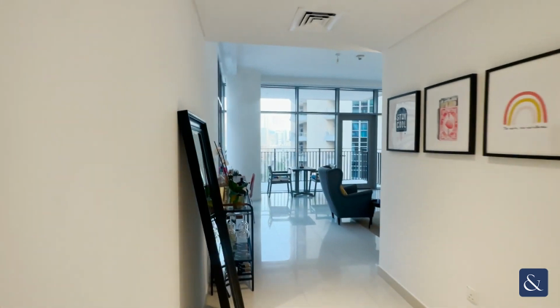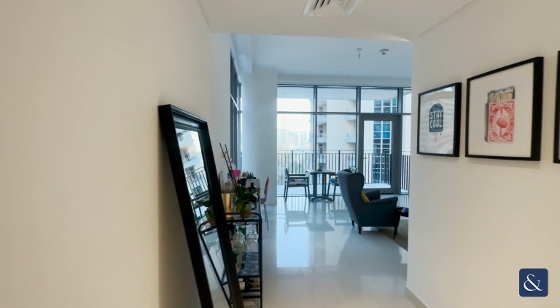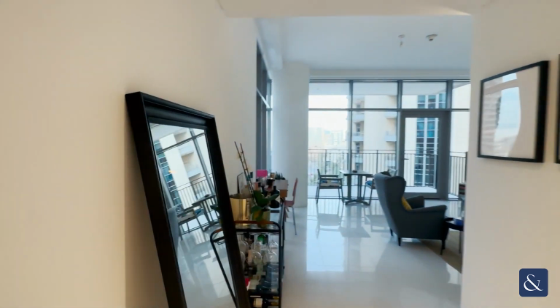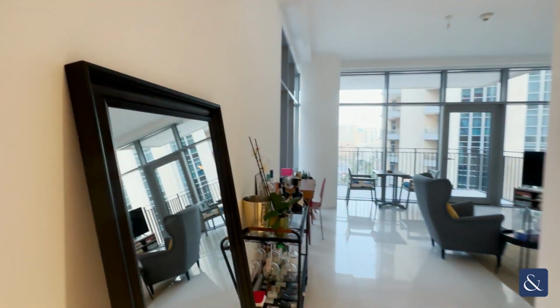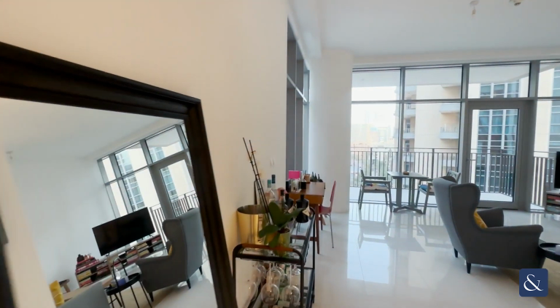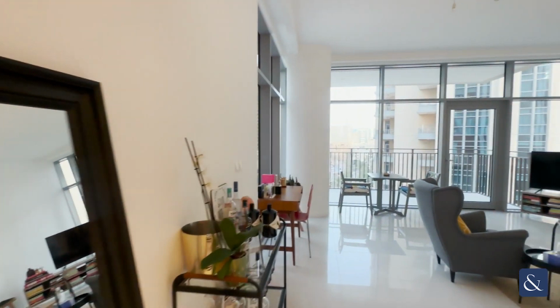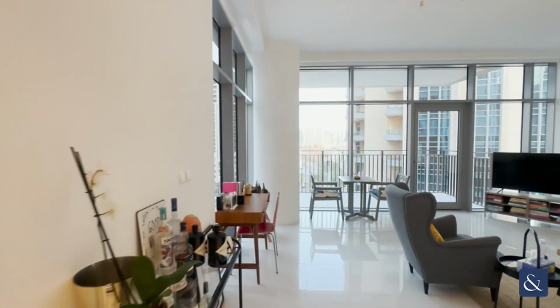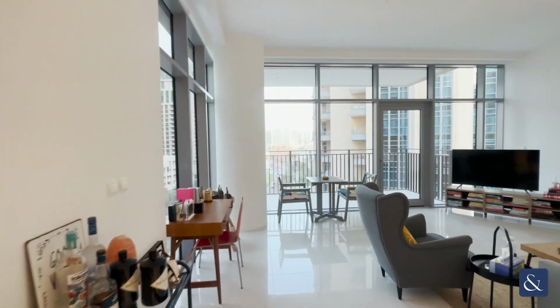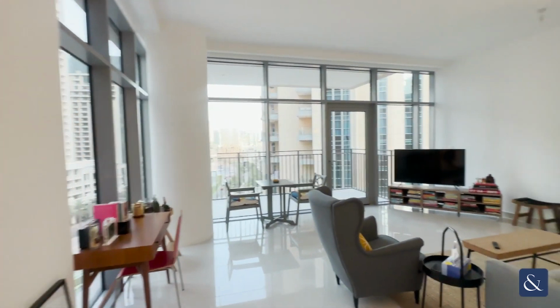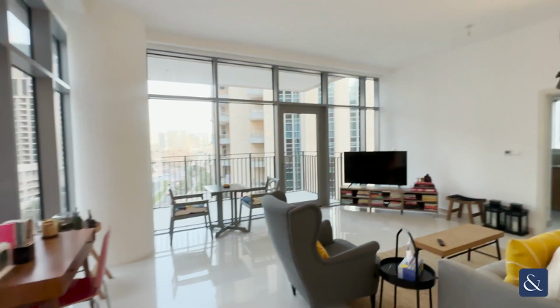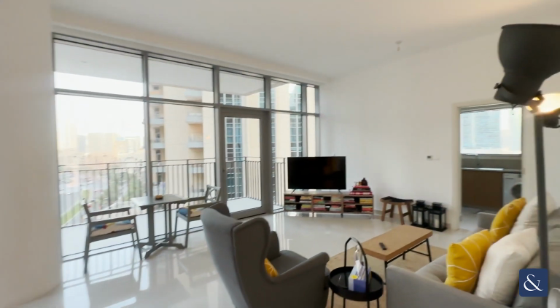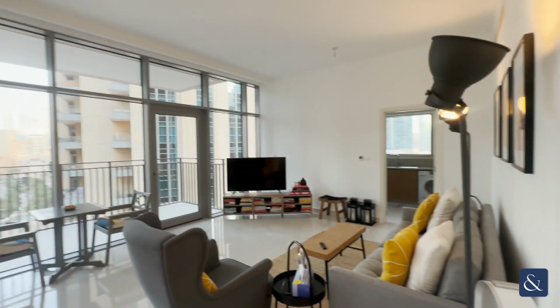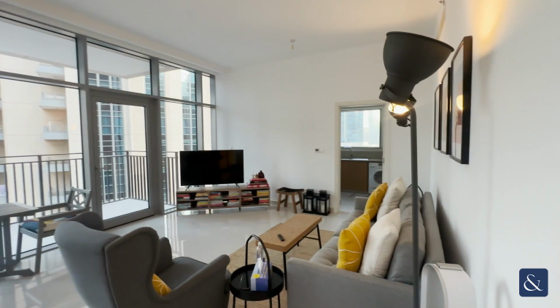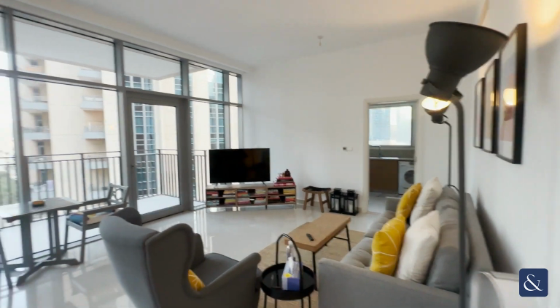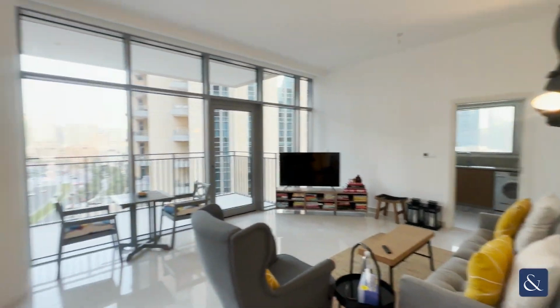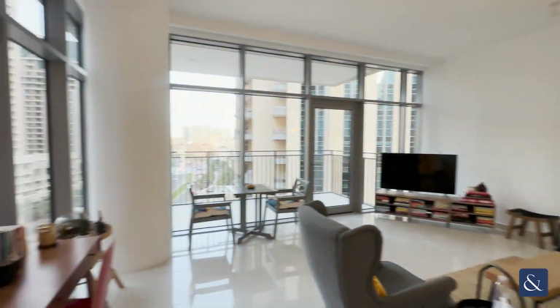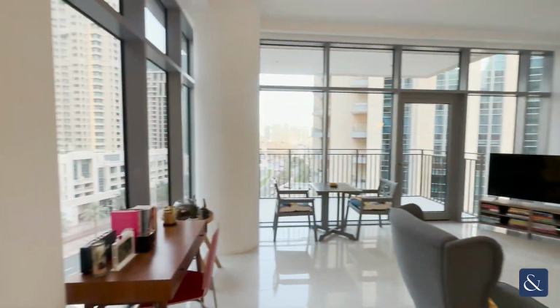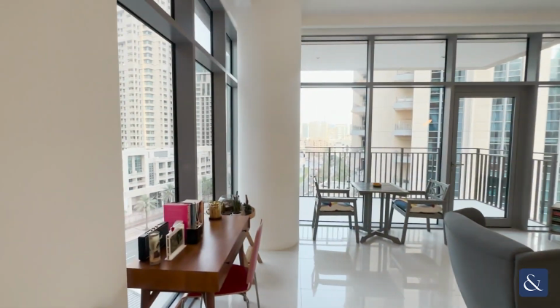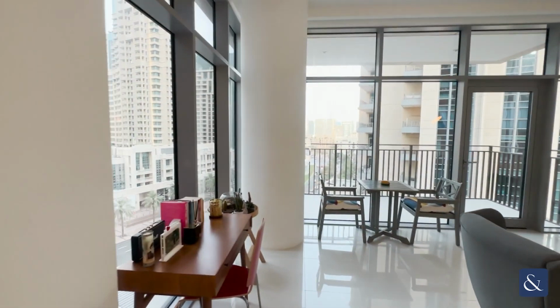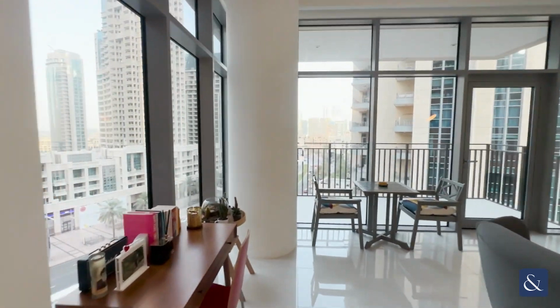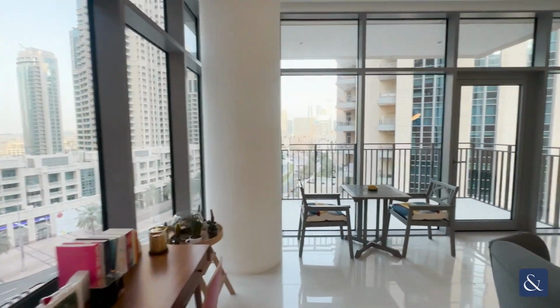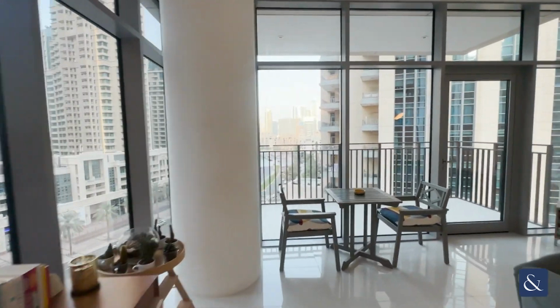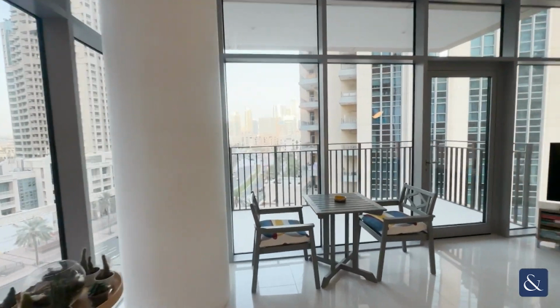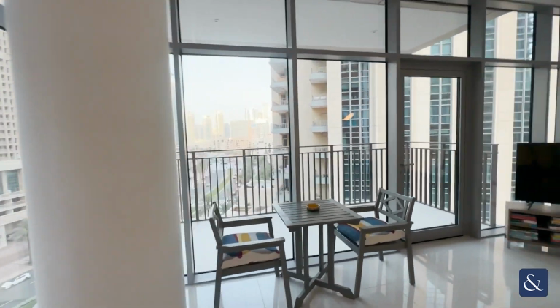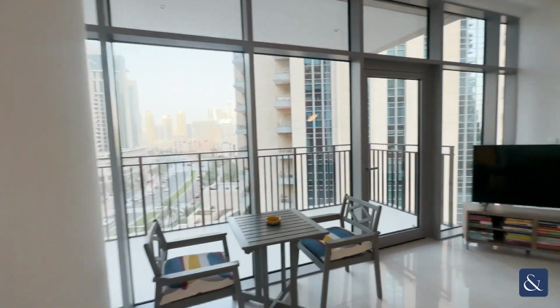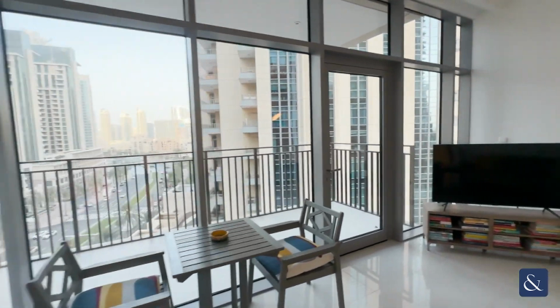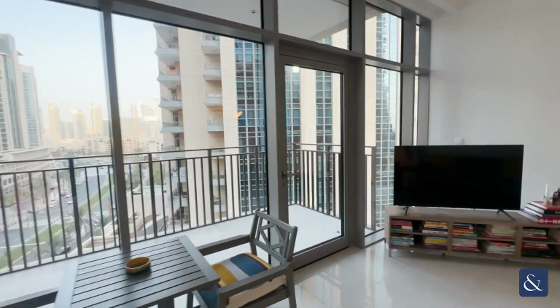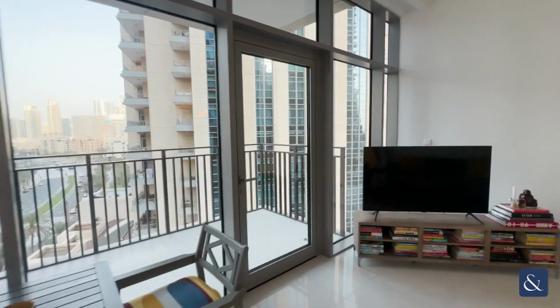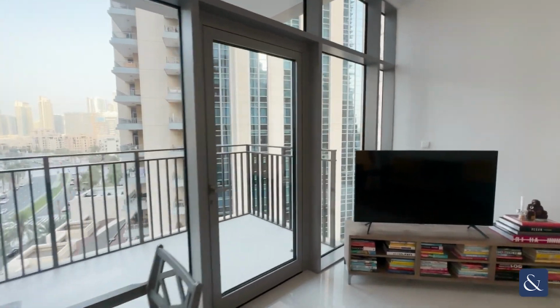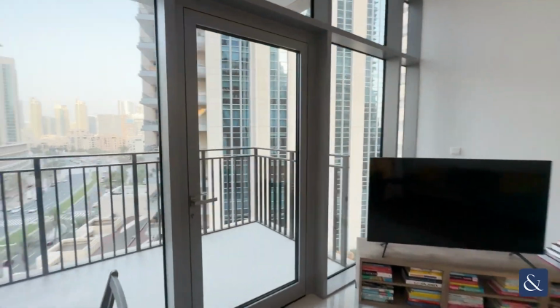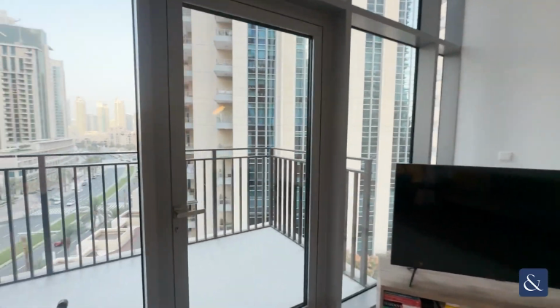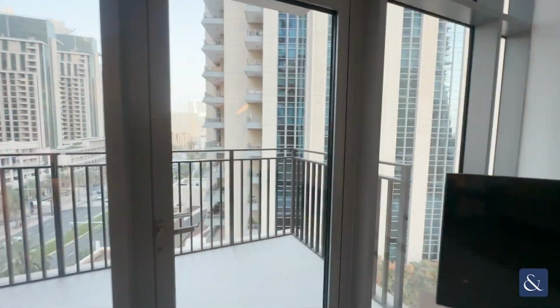Hi, this is Sarah from Allsop and Allsop. Today I'm showing you around this amazing one bed plus study apartment in Boulevard Crescent. The apartment measures 1,160 square feet.